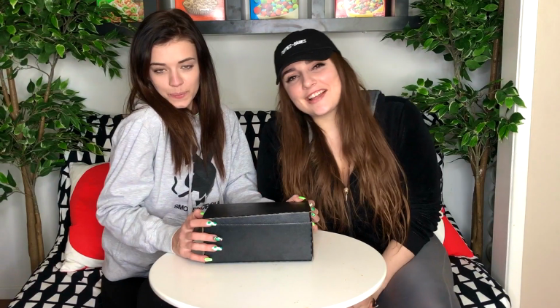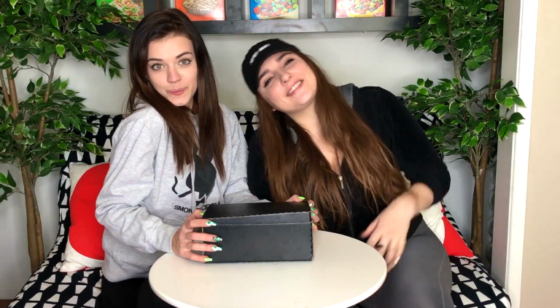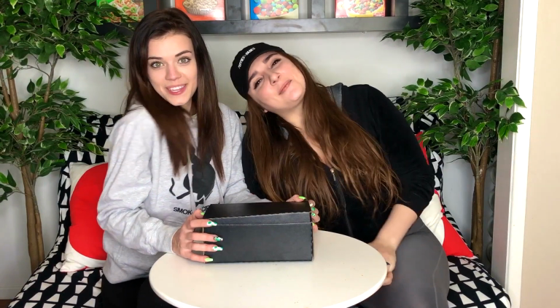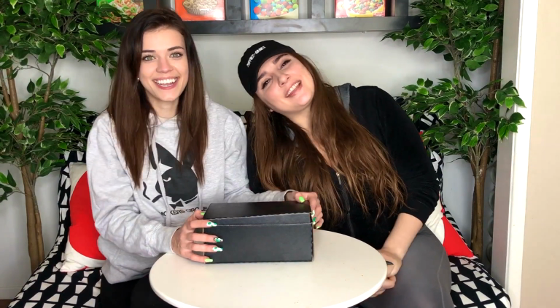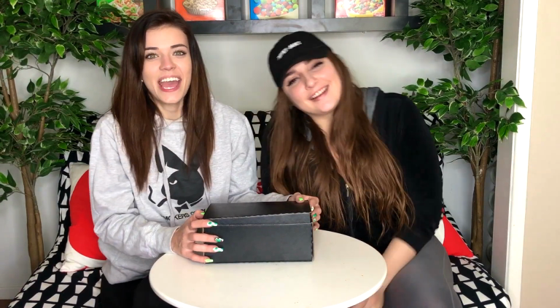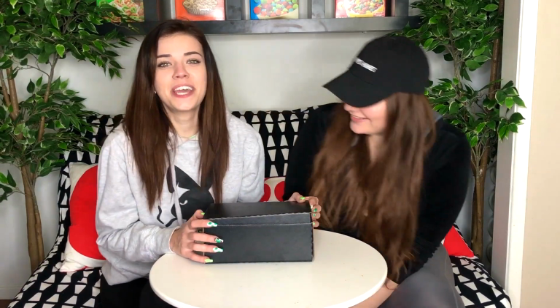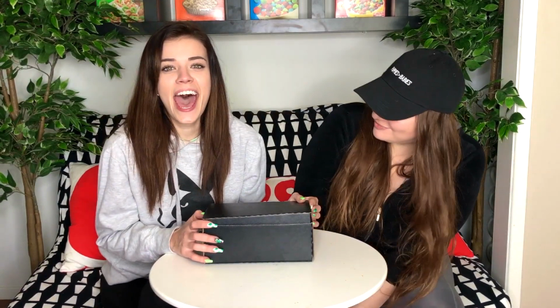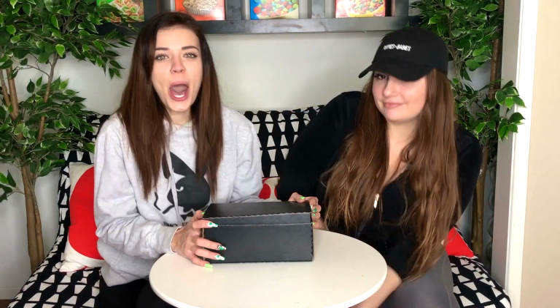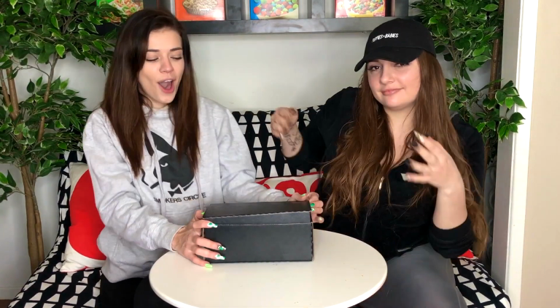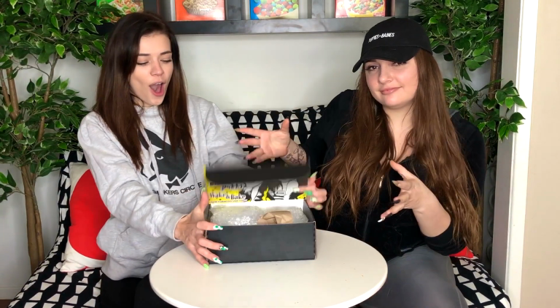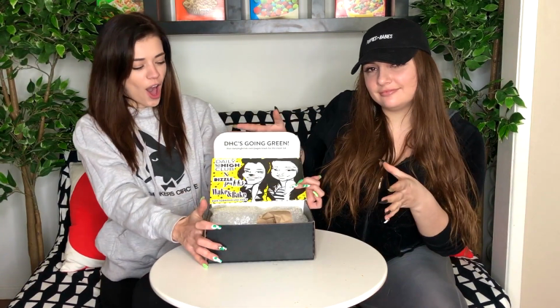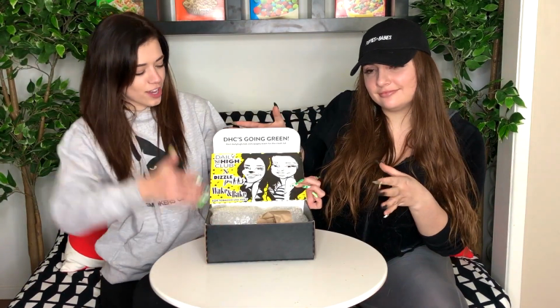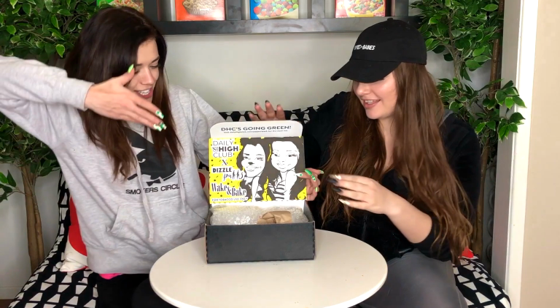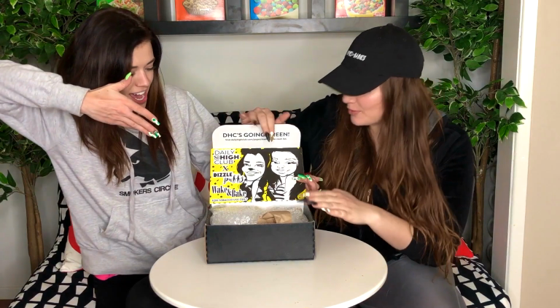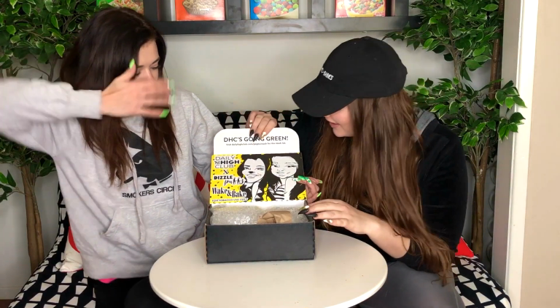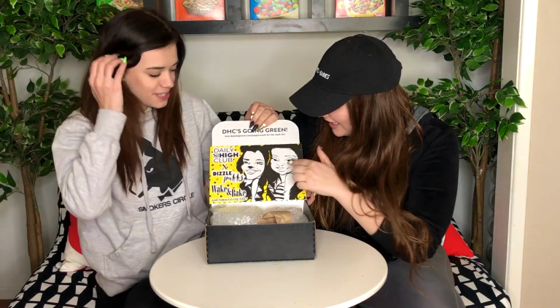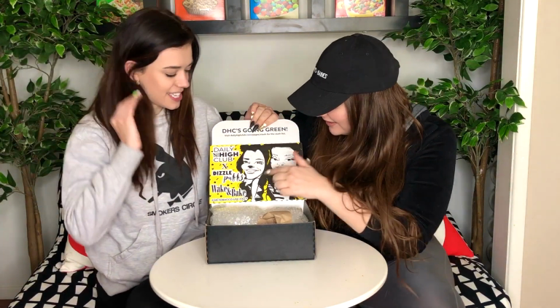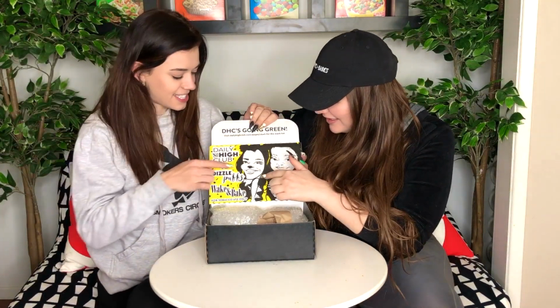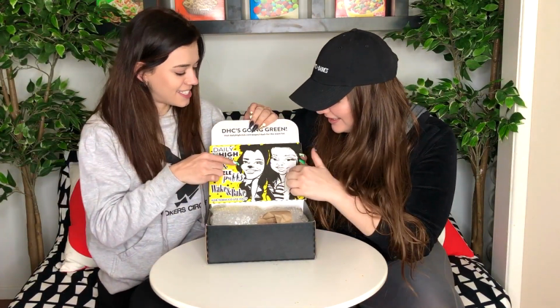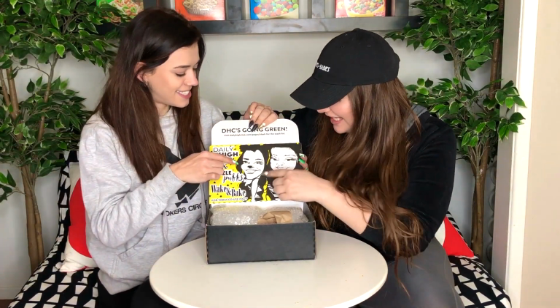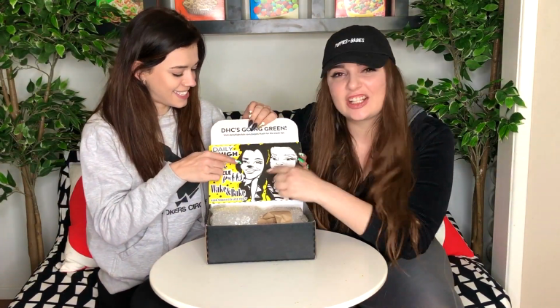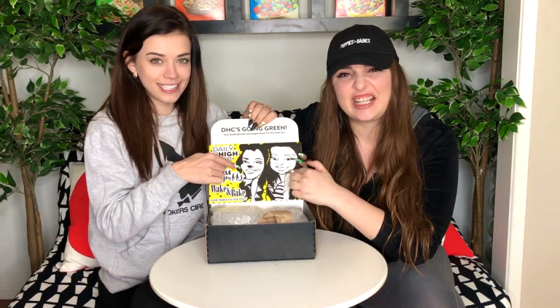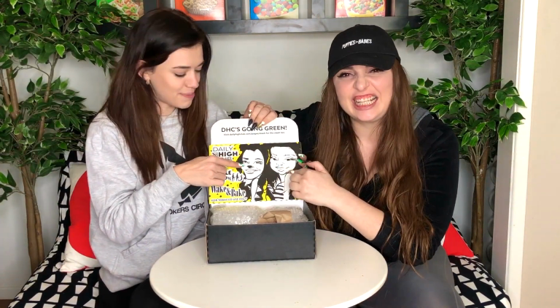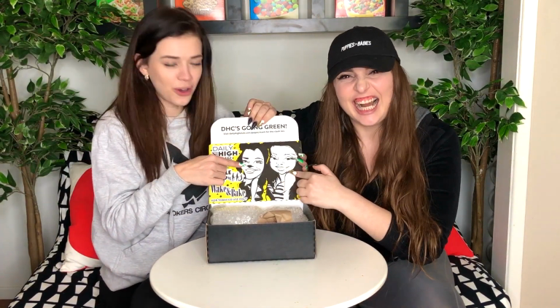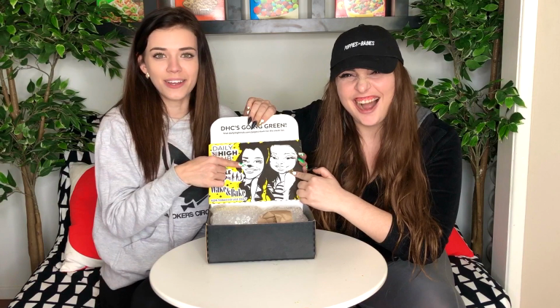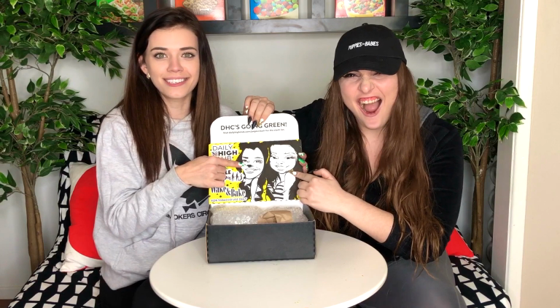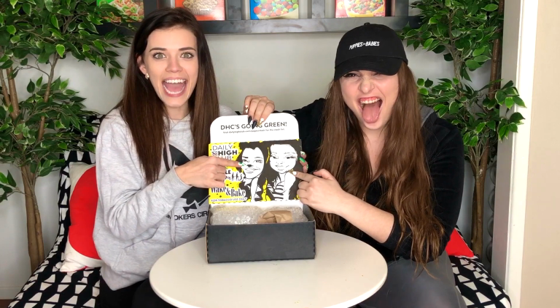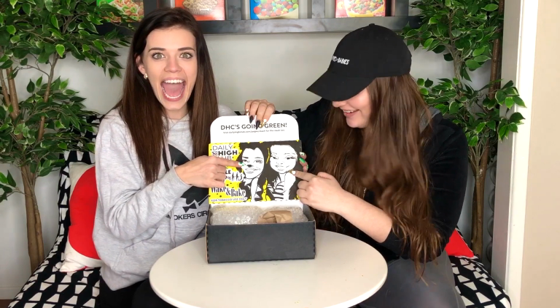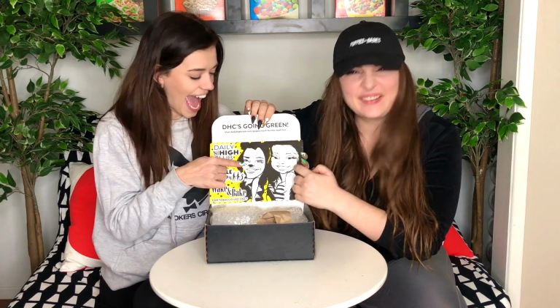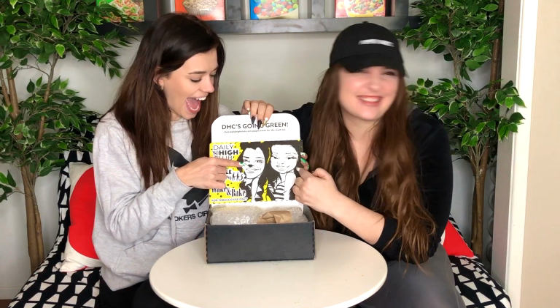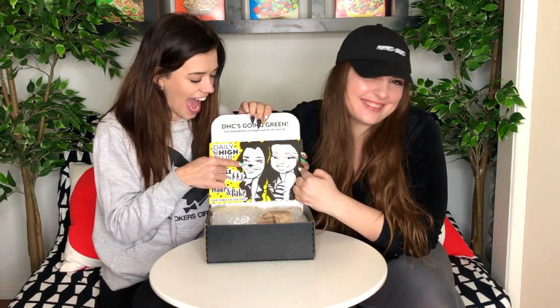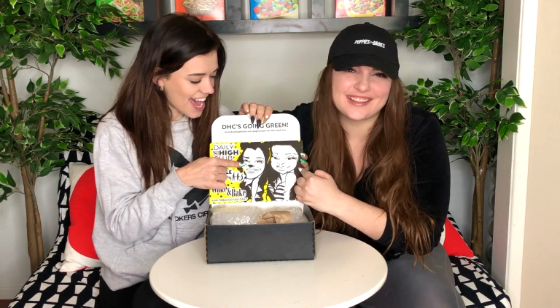What is up guys? Dizzle Puffs here. And we have a box! It is a beautiful thing. That's us. That's her. That's me. That's me with a koala nose.